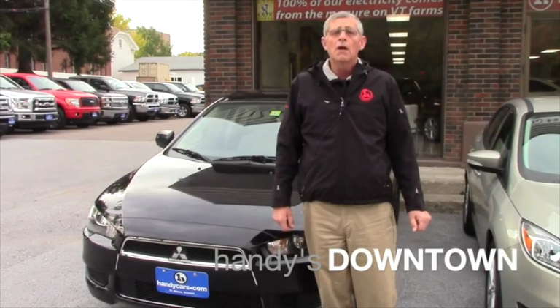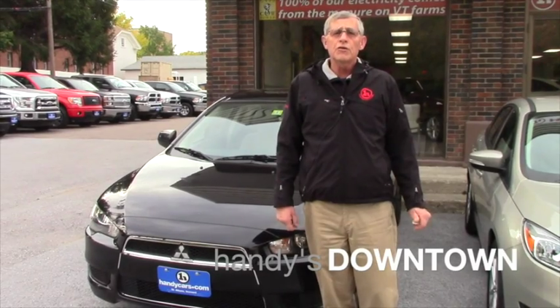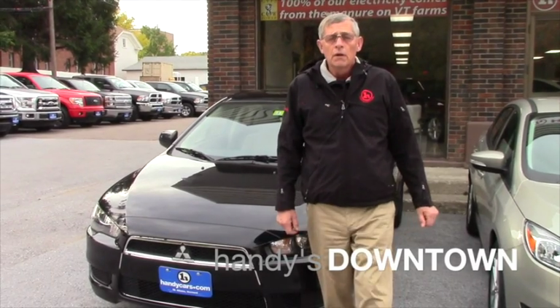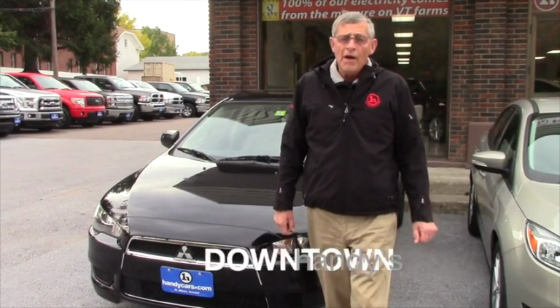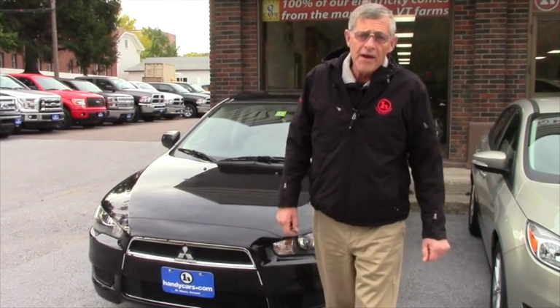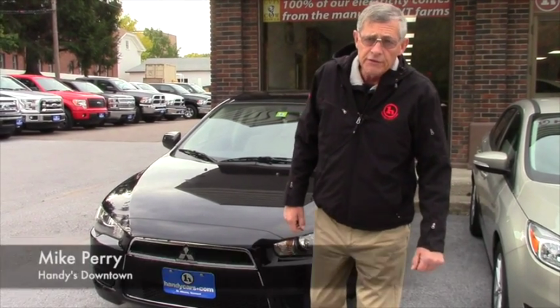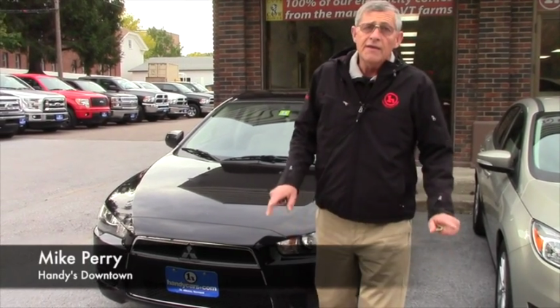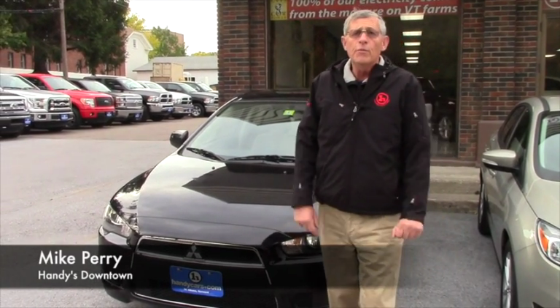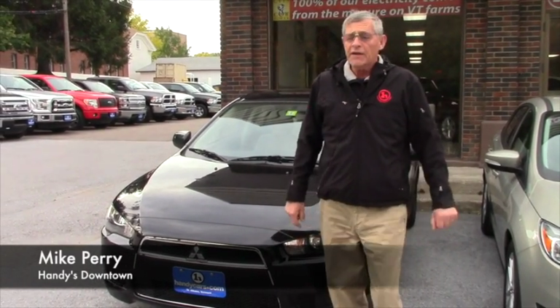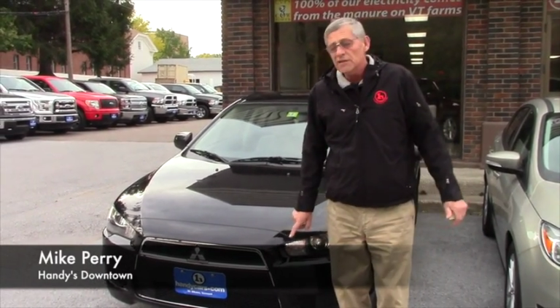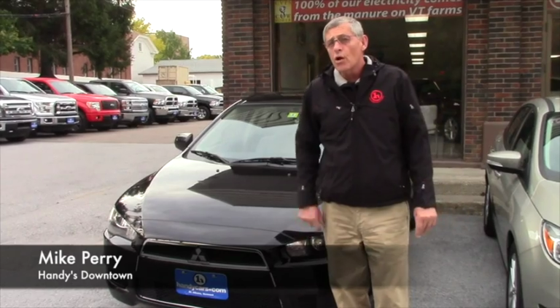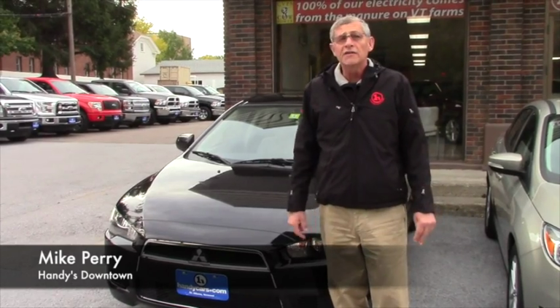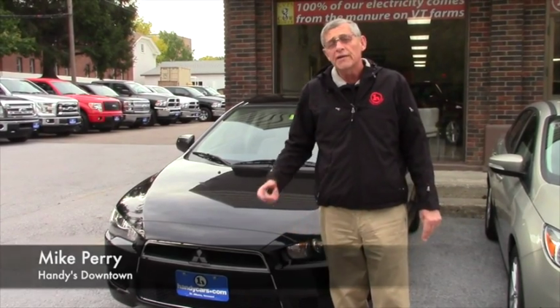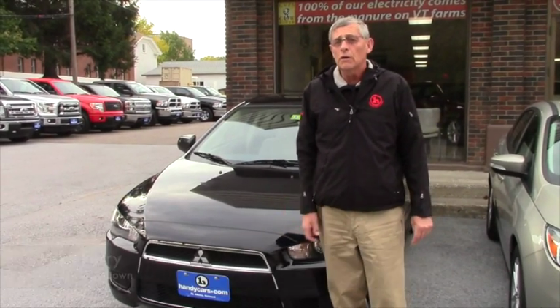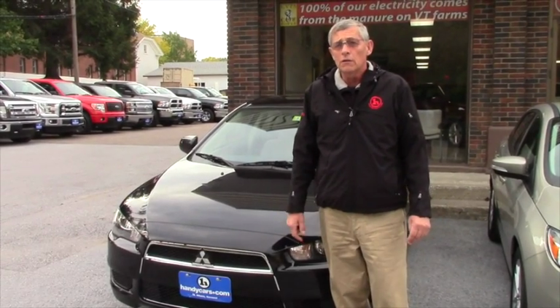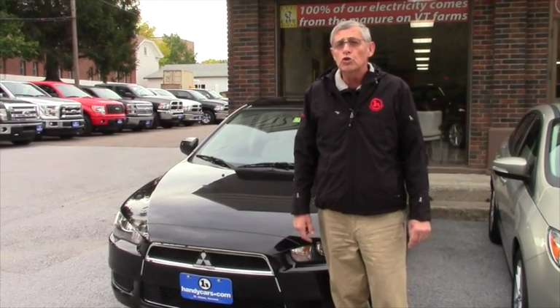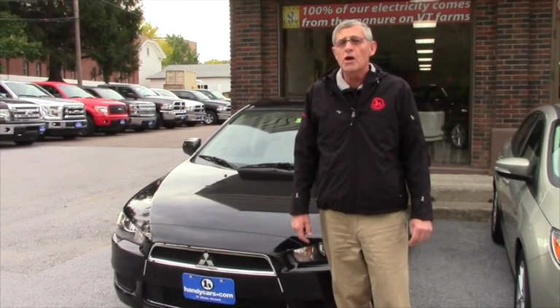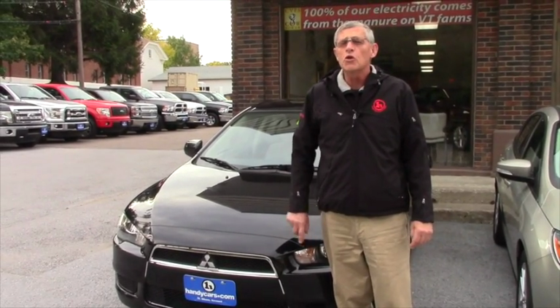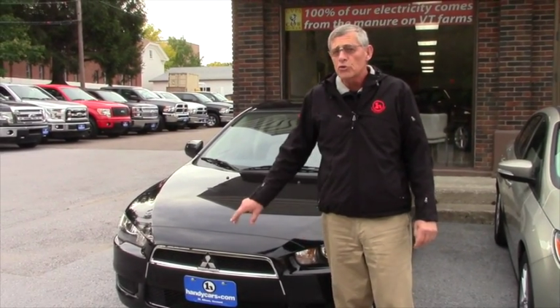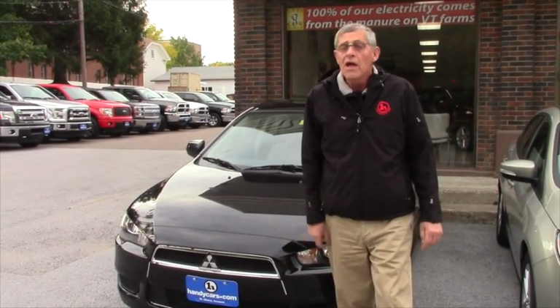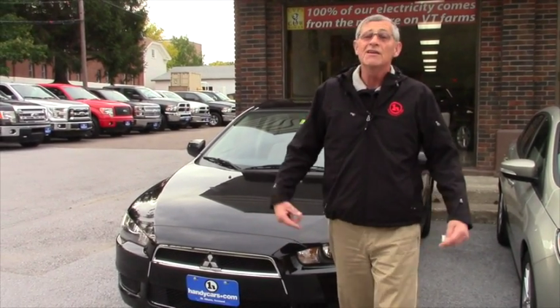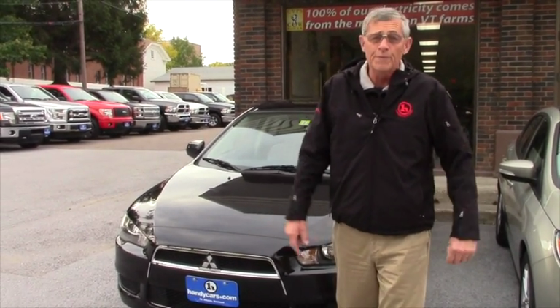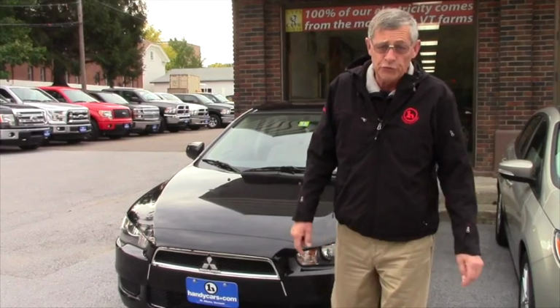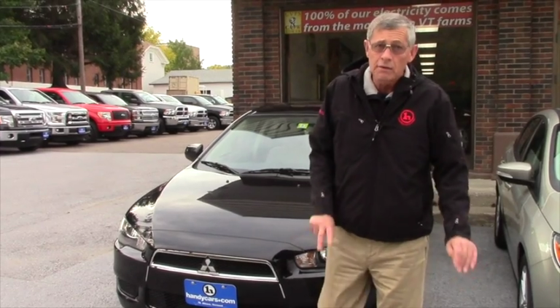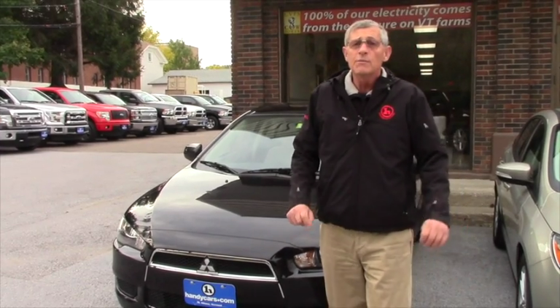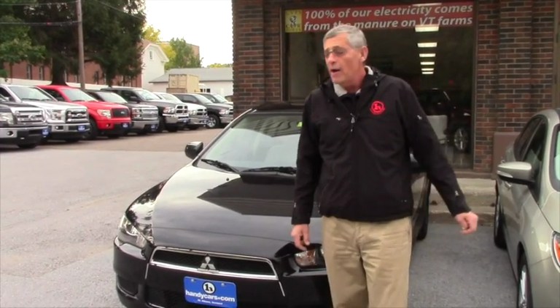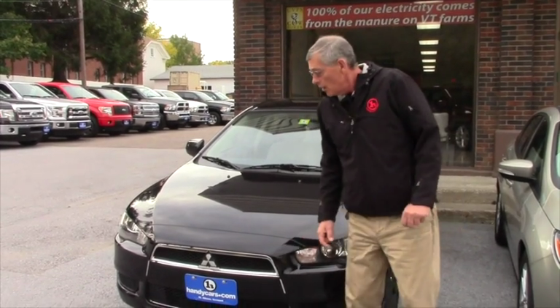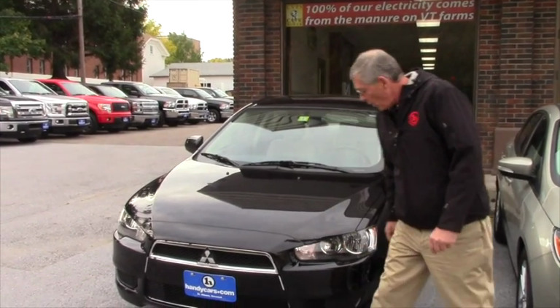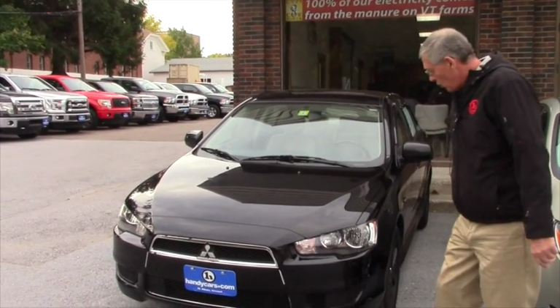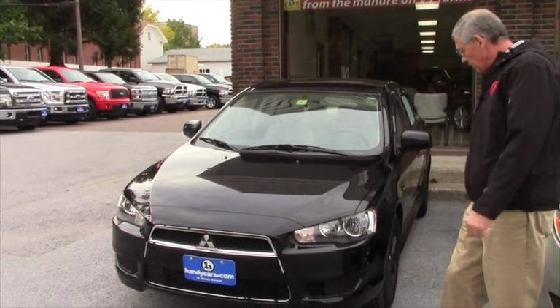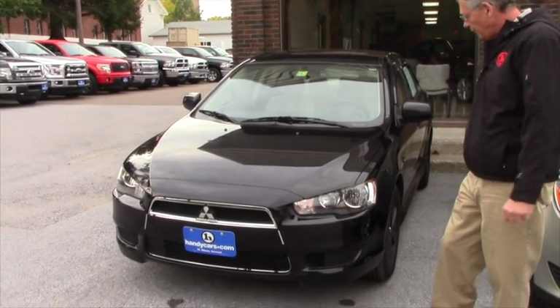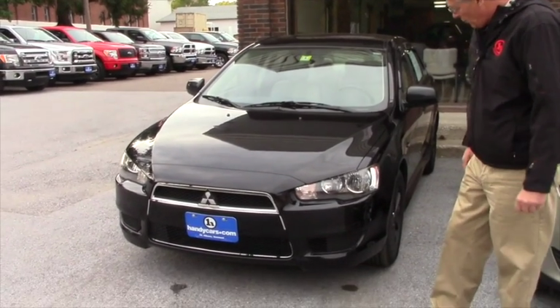Hi Carrie, Mike over at Handys. Thanks very much for checking out this Lancer online. I just wanted to give you a little close-up, a little close and personal, and introduce myself. My name is Mike, but I wanted to show you a couple of features of it.